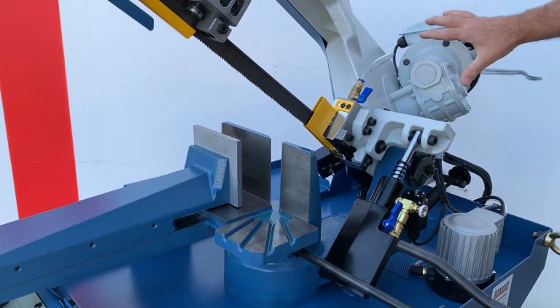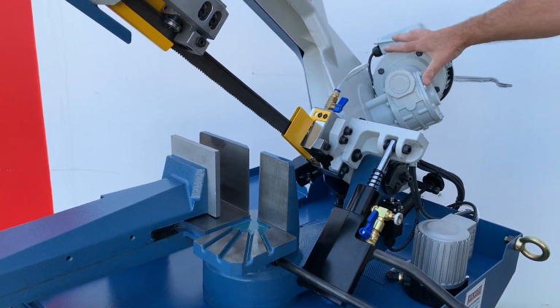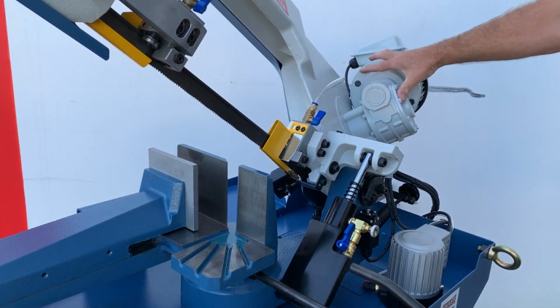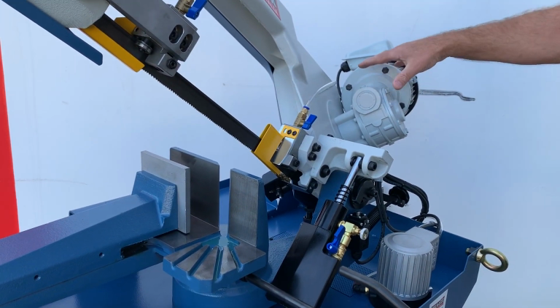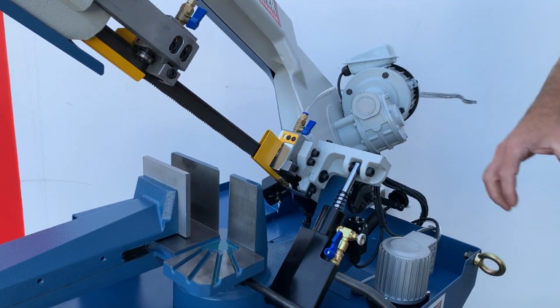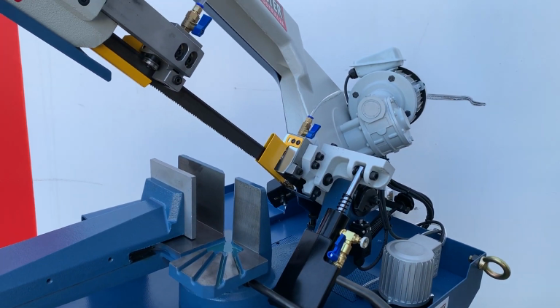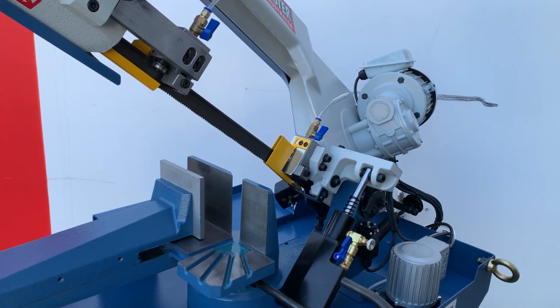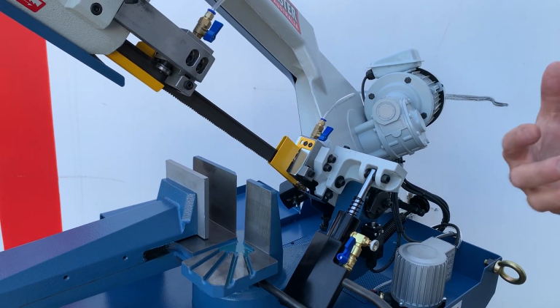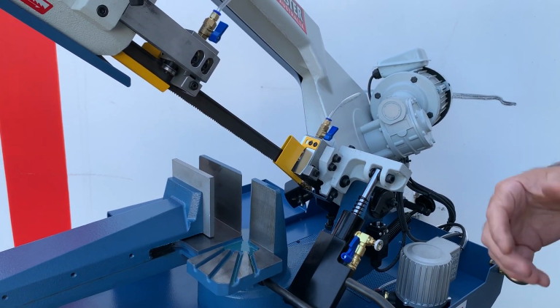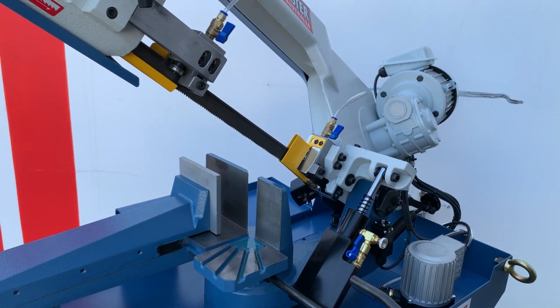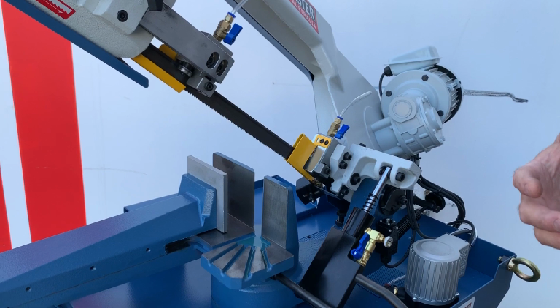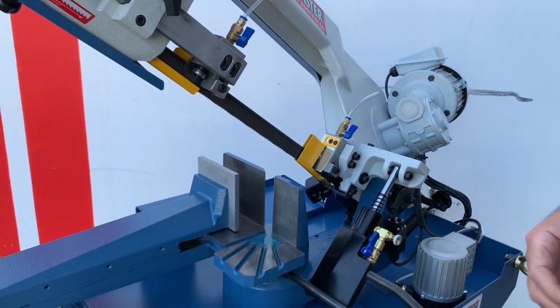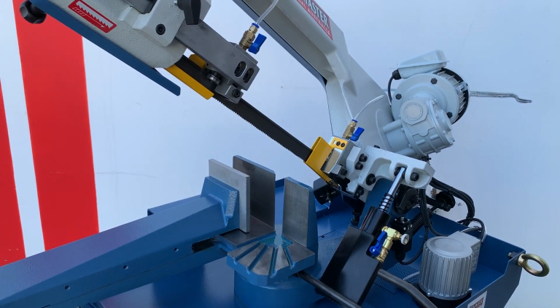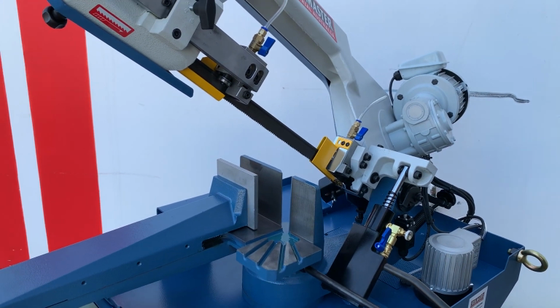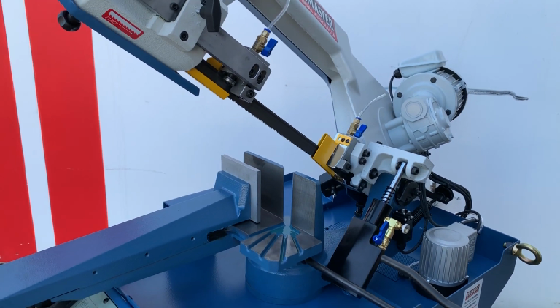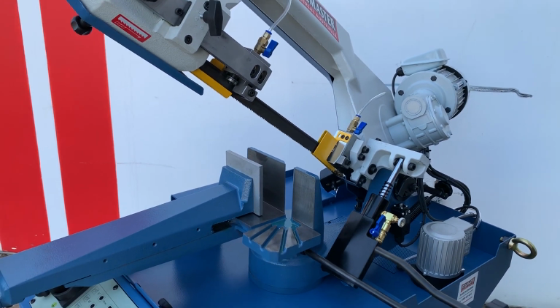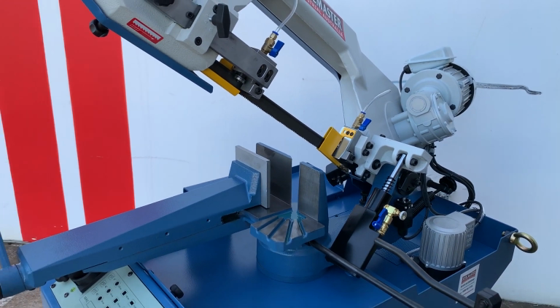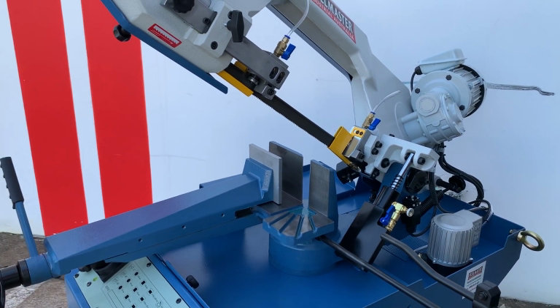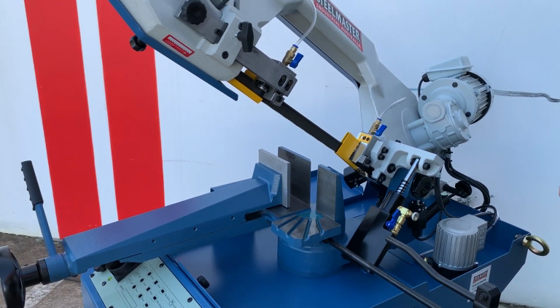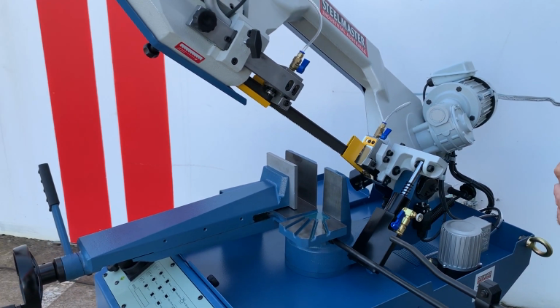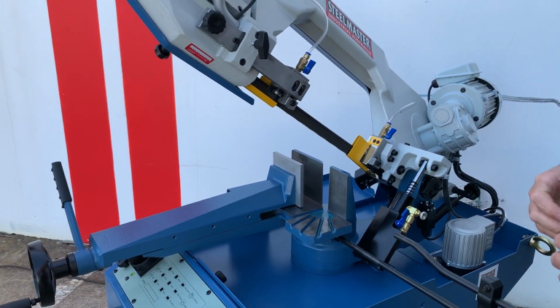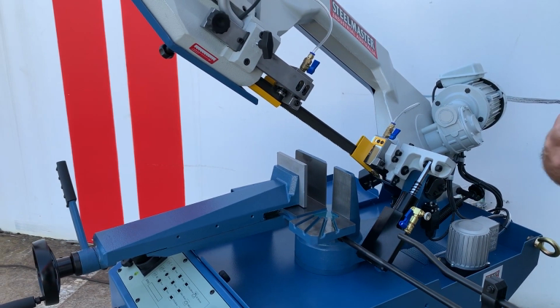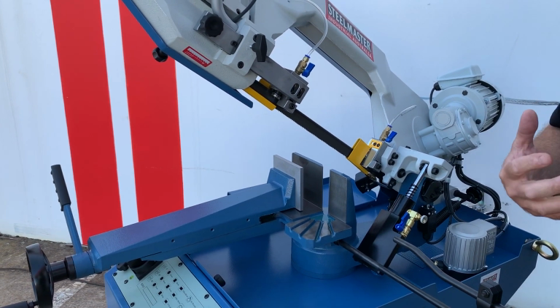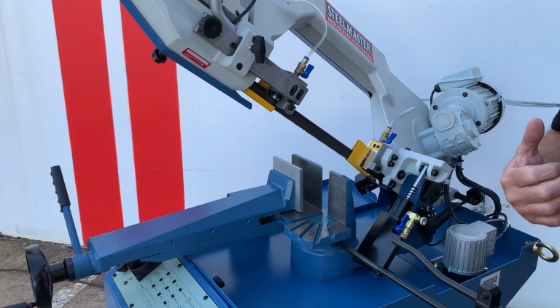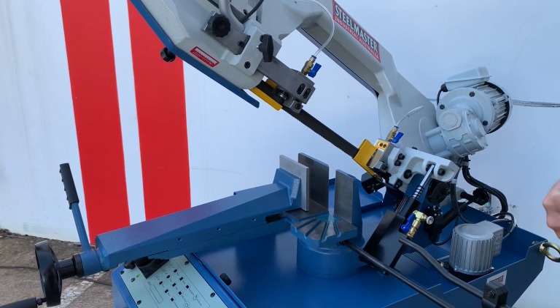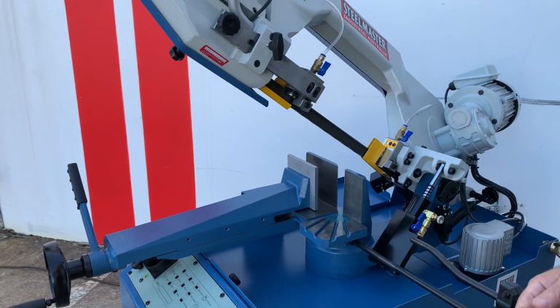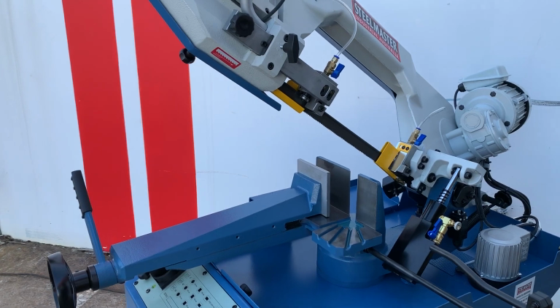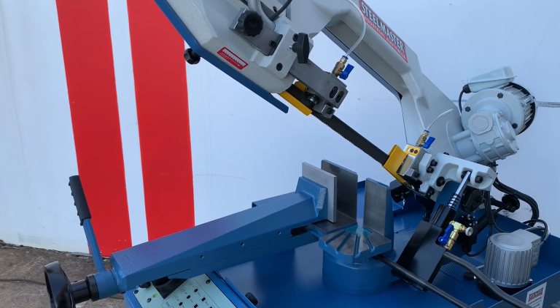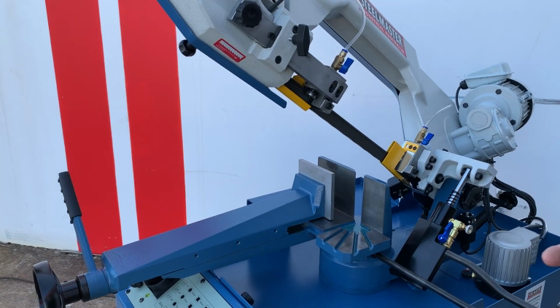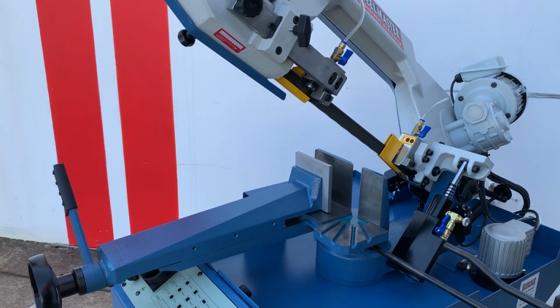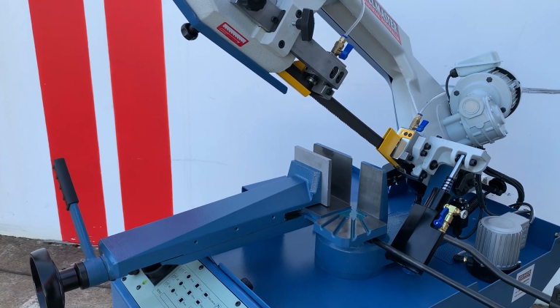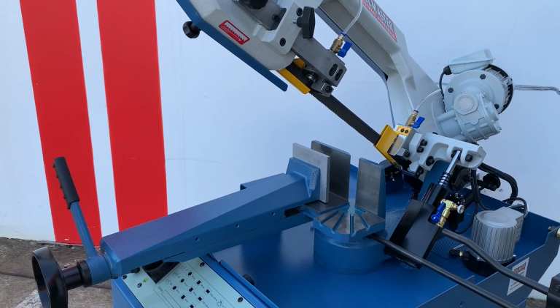Heavy-duty motors. This model comes in single-phase or three-phase. This particular one is a single-phase that's on display here. Very good for putting on-site for cutting up commercial structural work, etc.